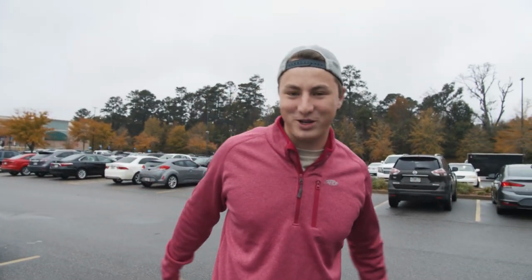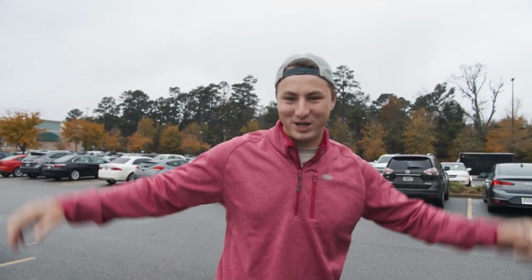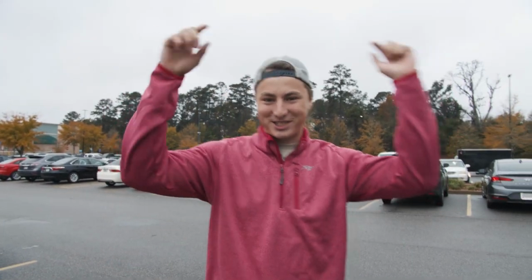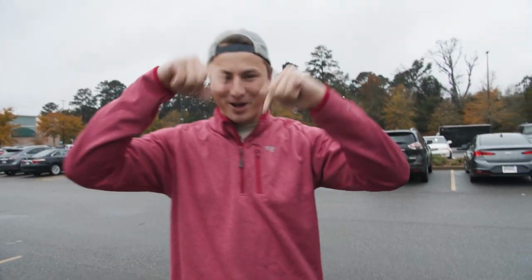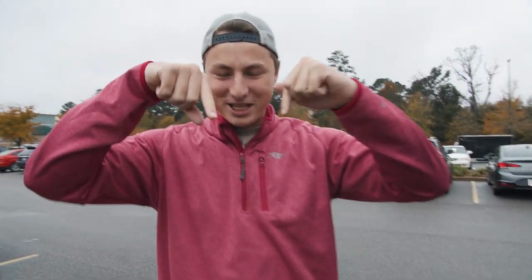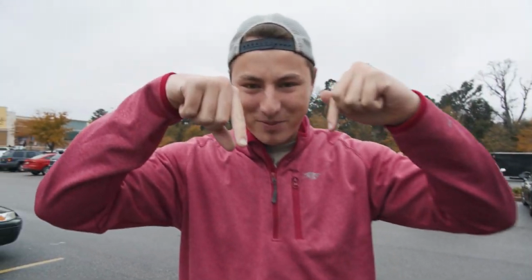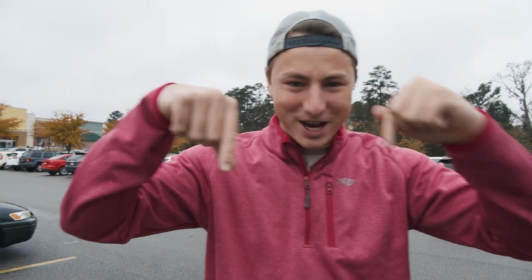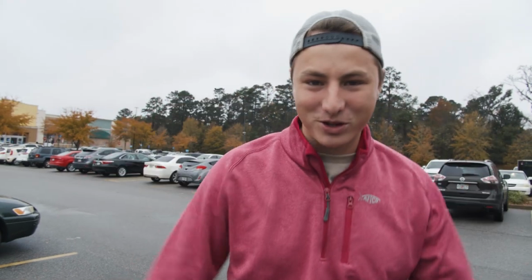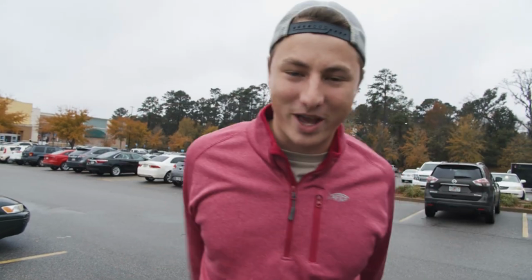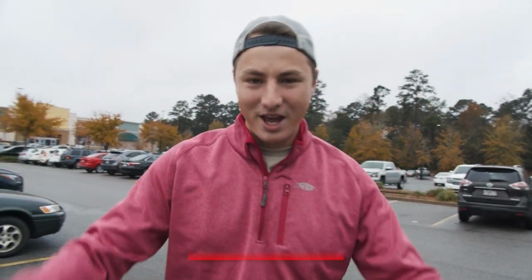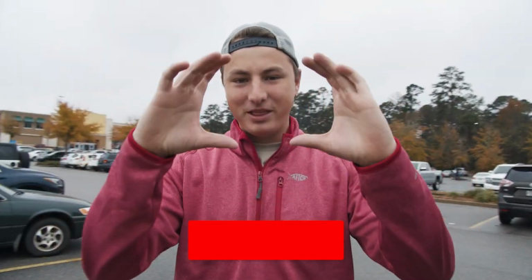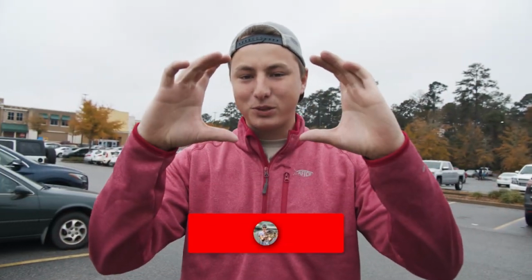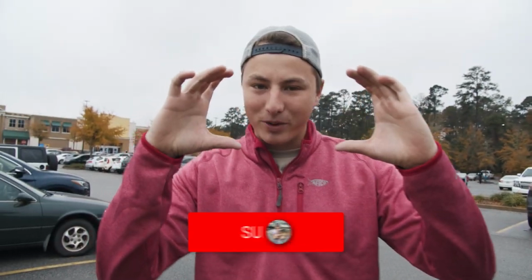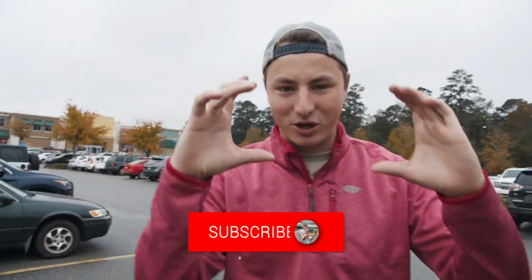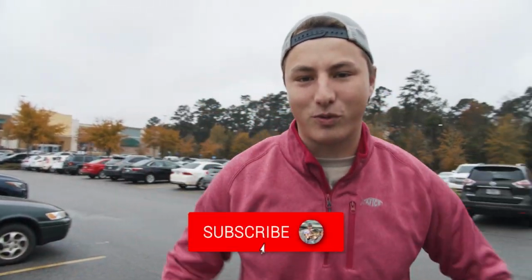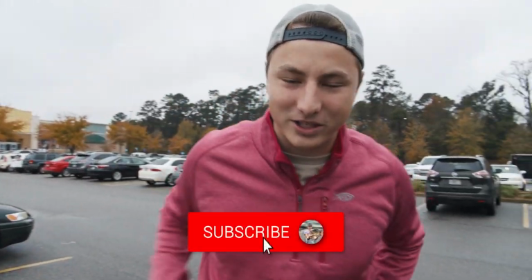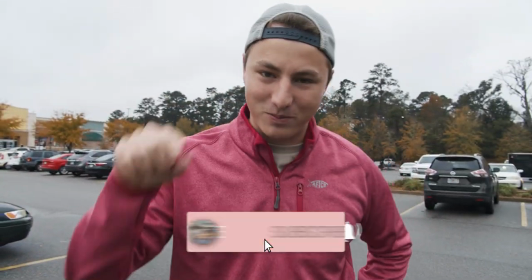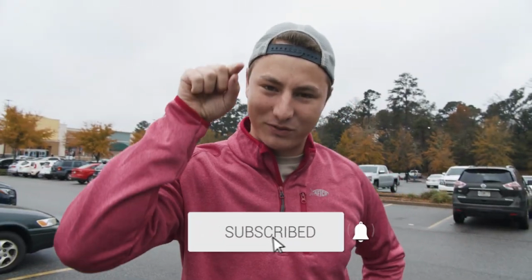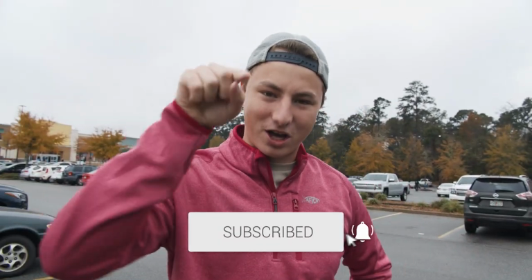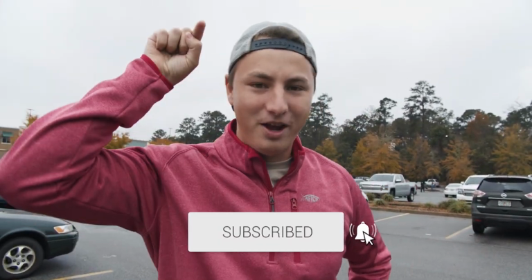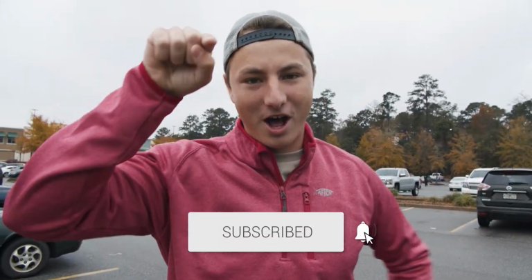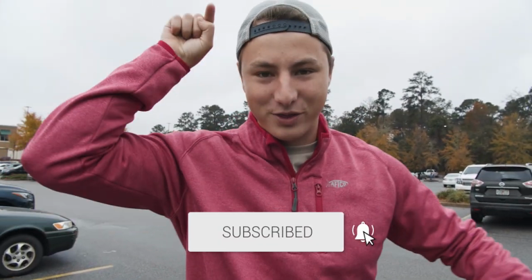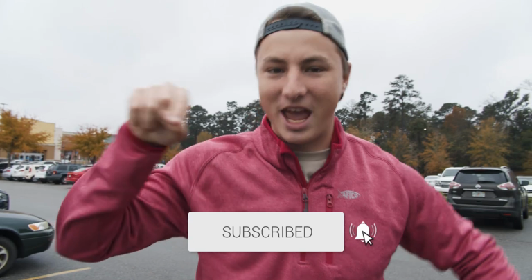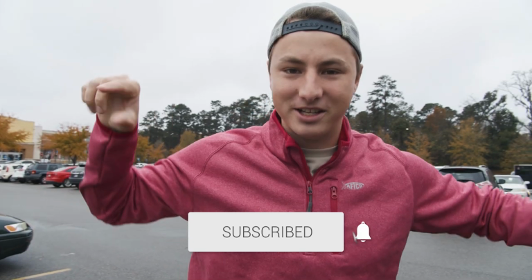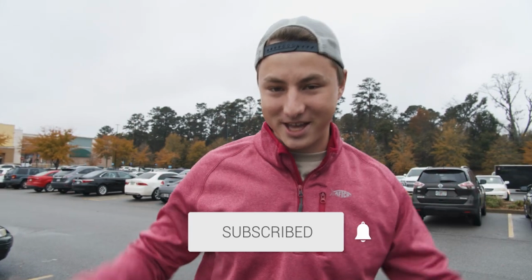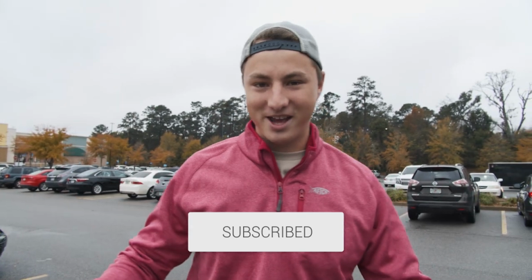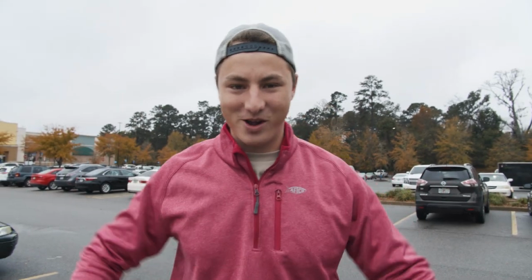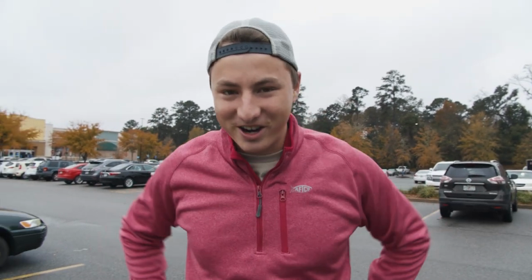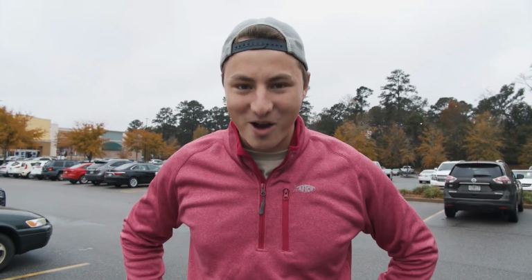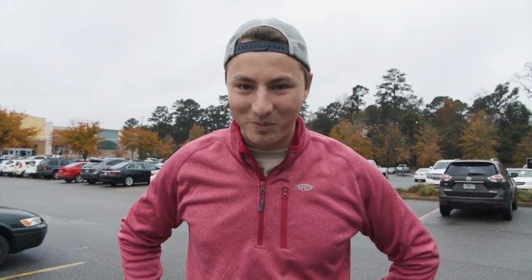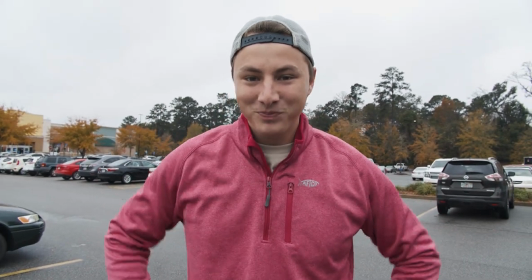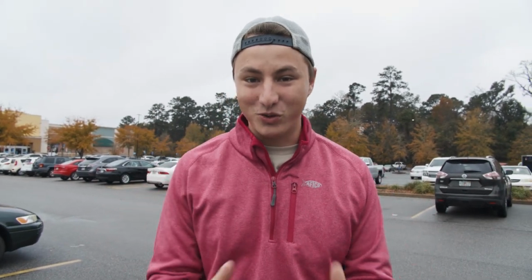Hey folks, what's going on, welcome back to the Fishing with Norm YouTube channel! Comment of the day is popping up down below, so go ahead and make that subscribe button turn gray so you can be the next video's comment of the day.